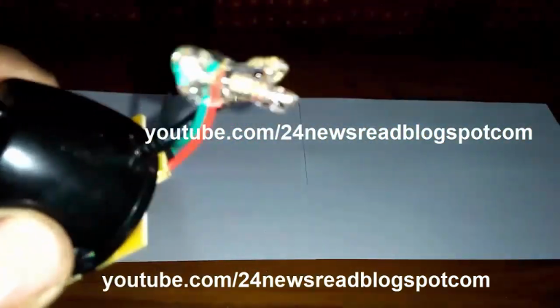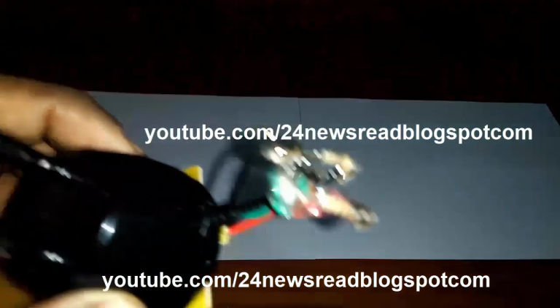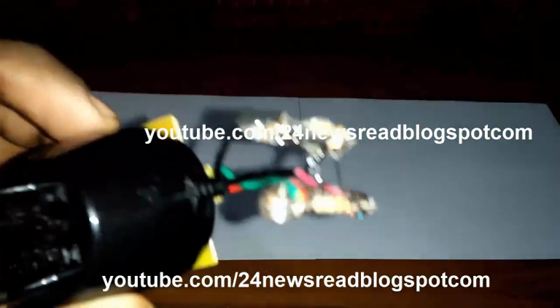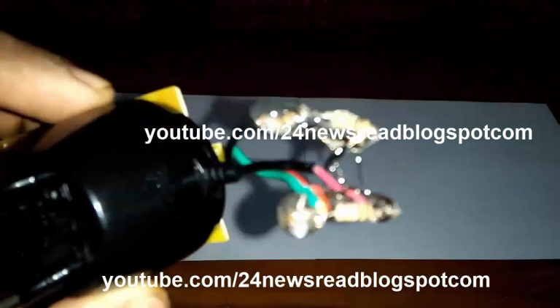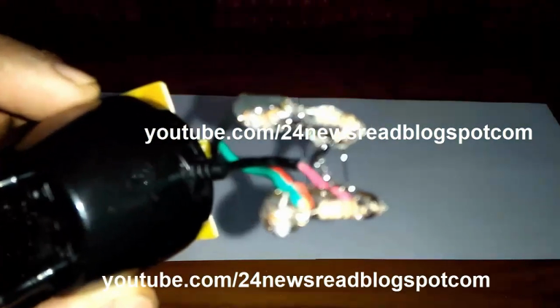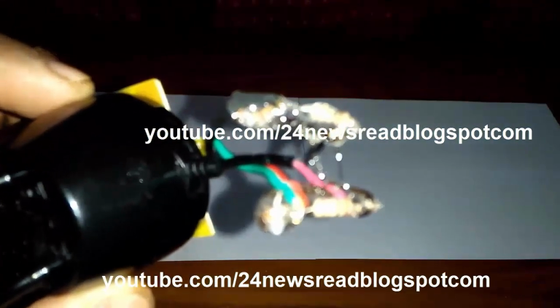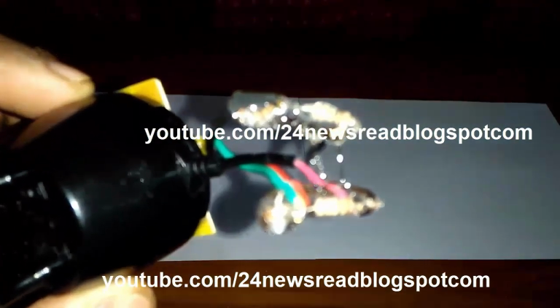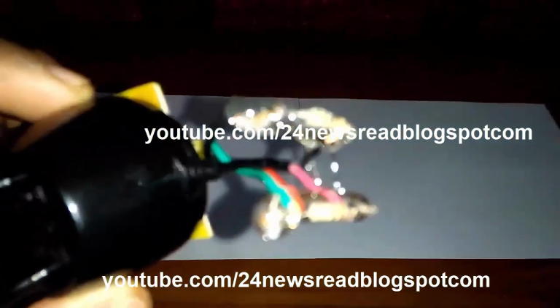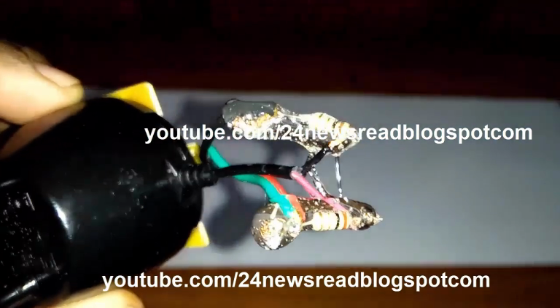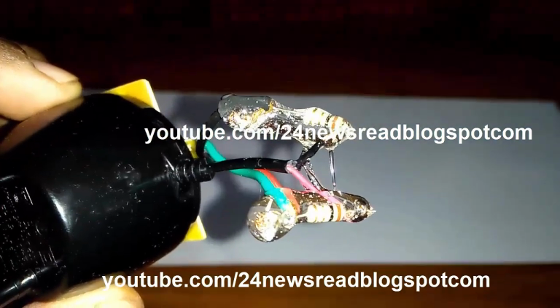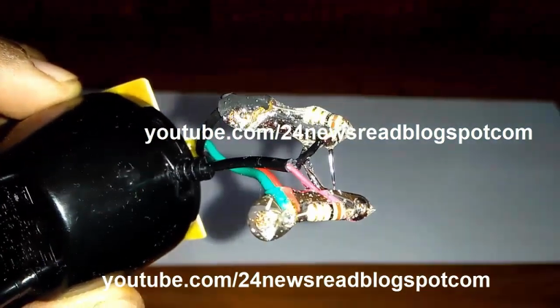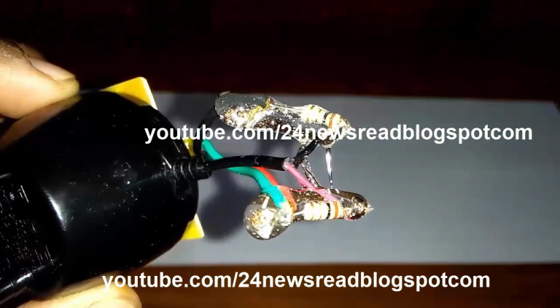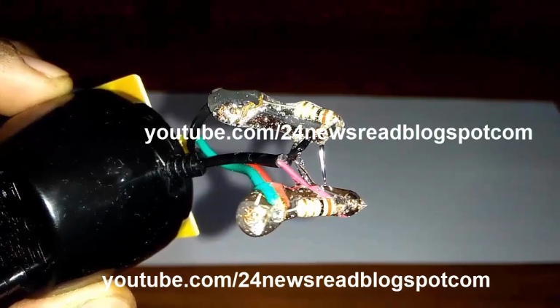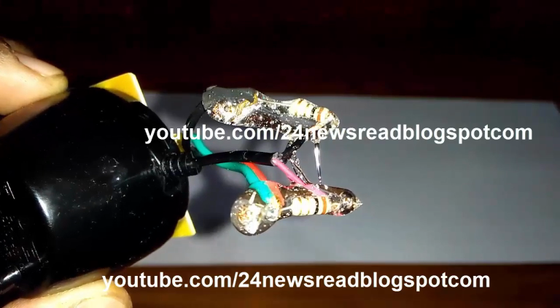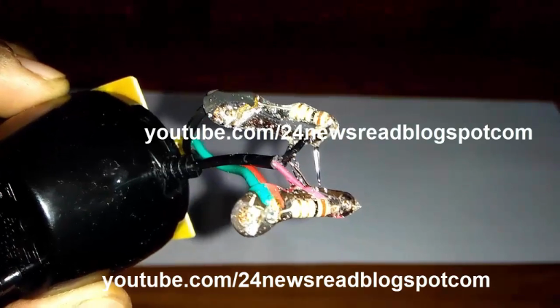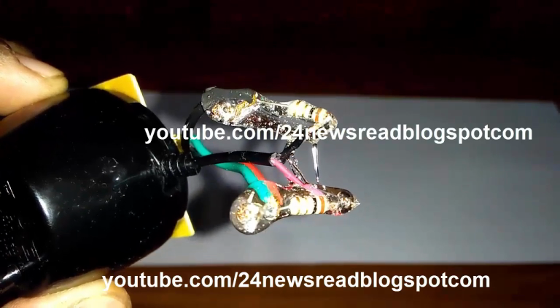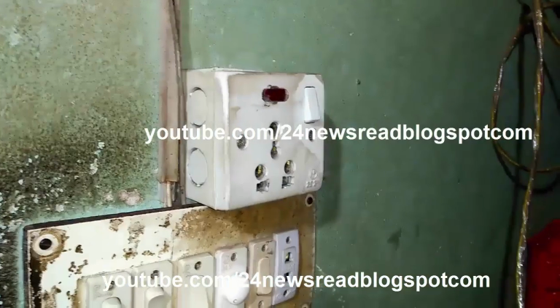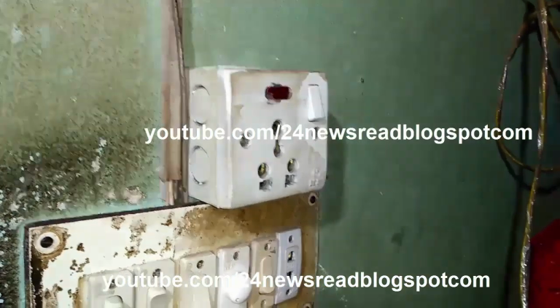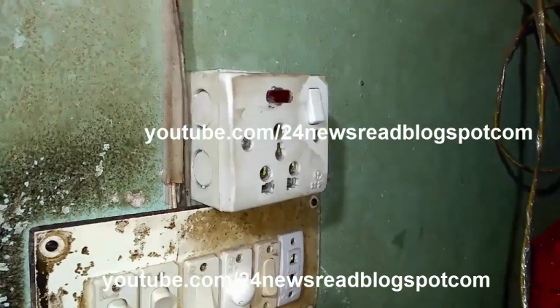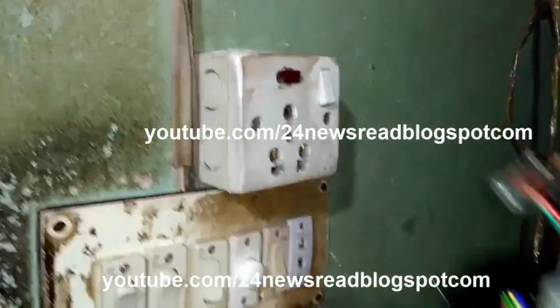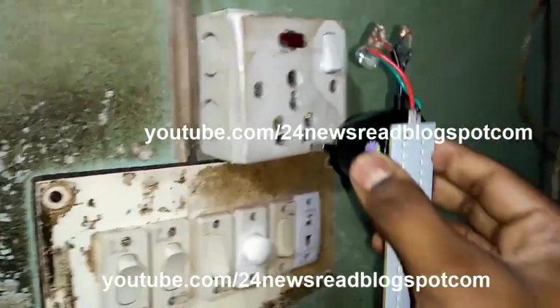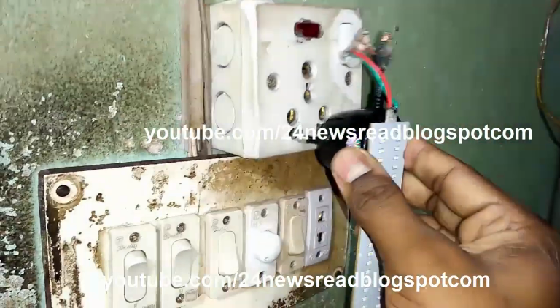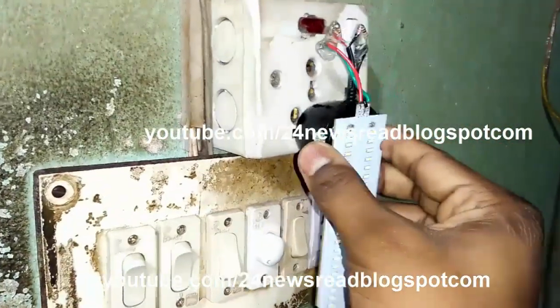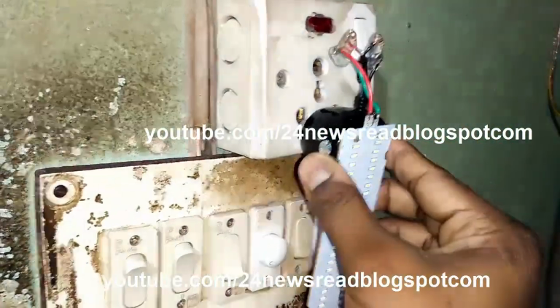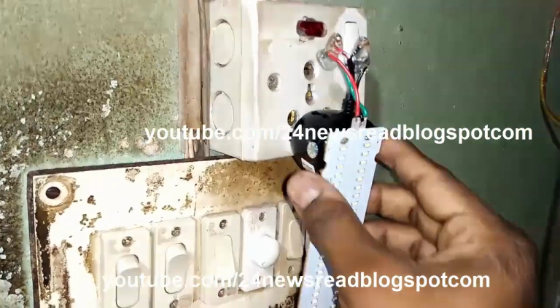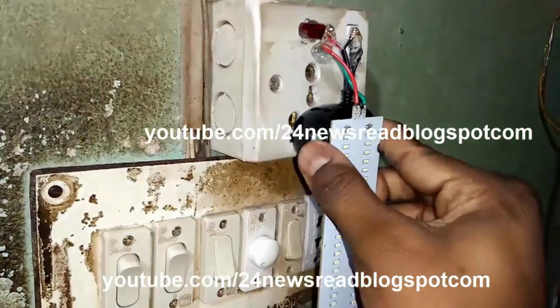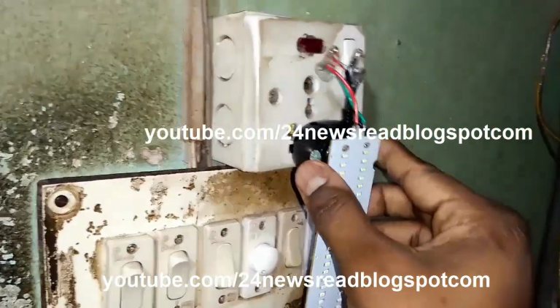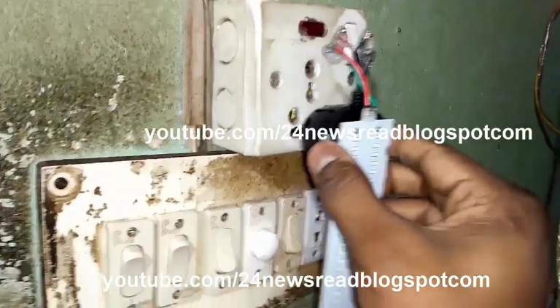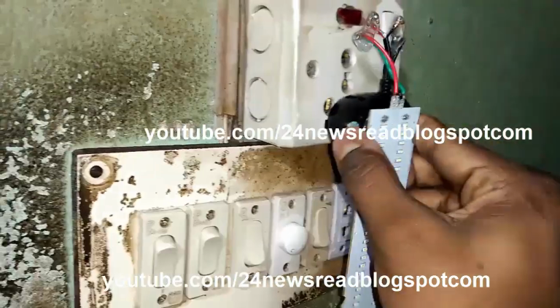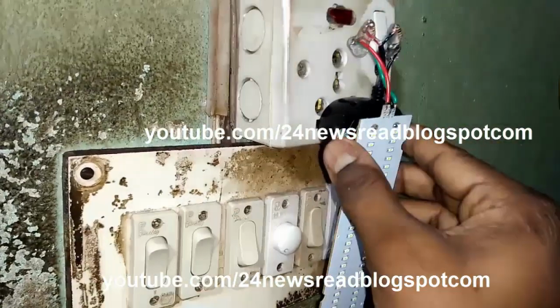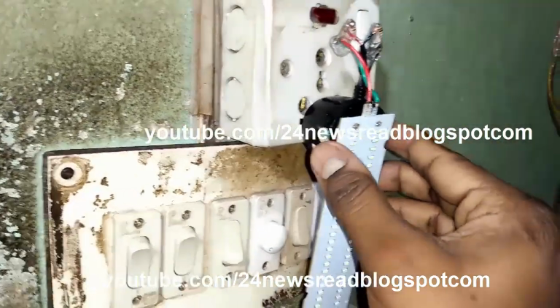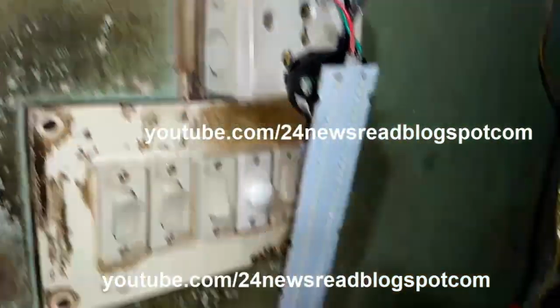We need to dry this. We need some time for drying our glue. Now we test our LED deep light.